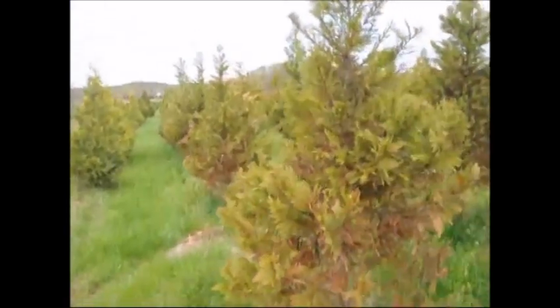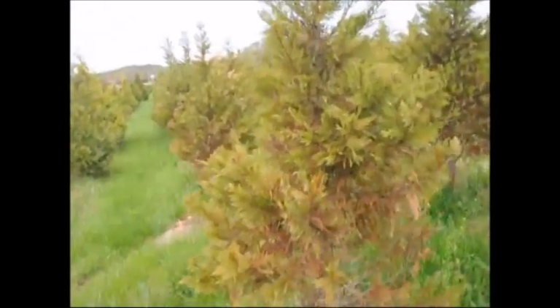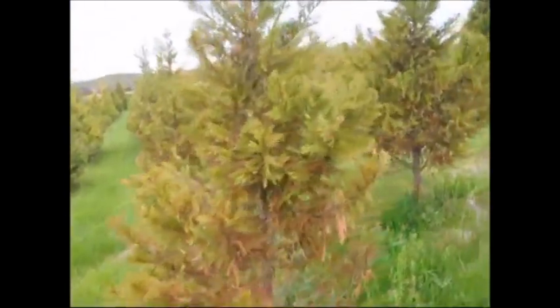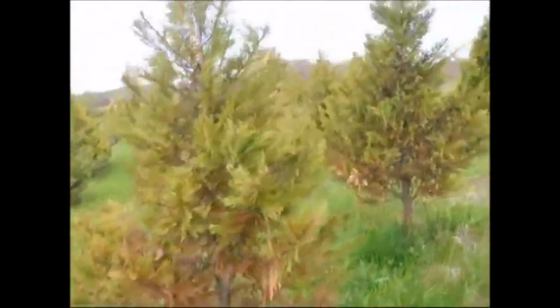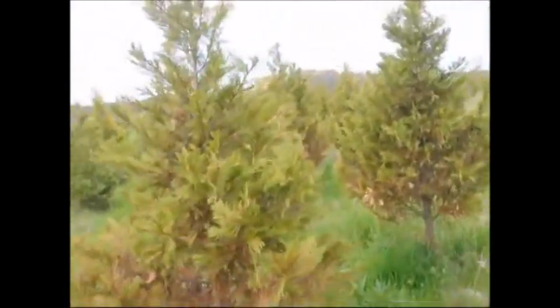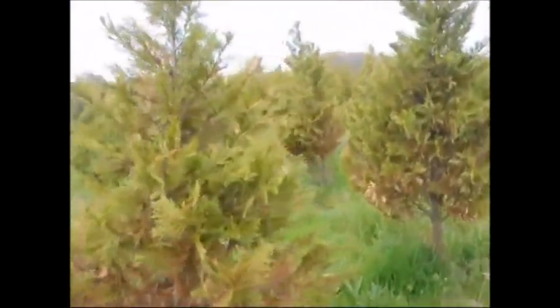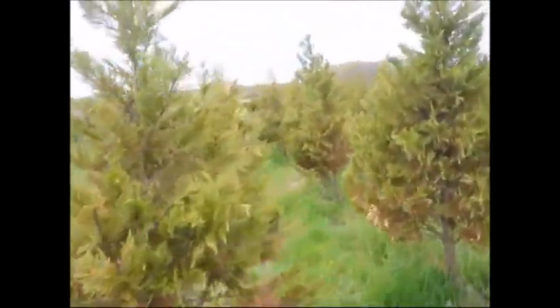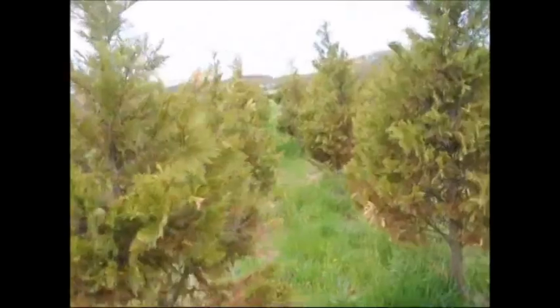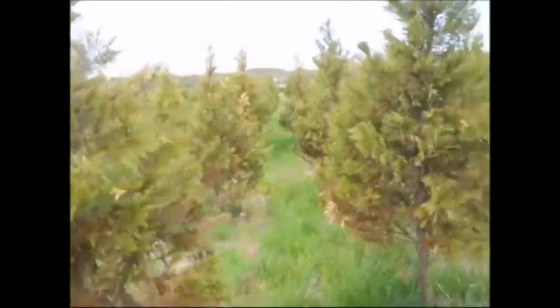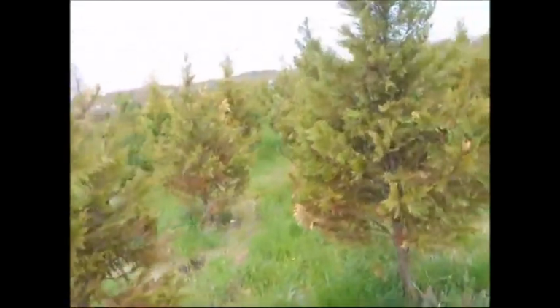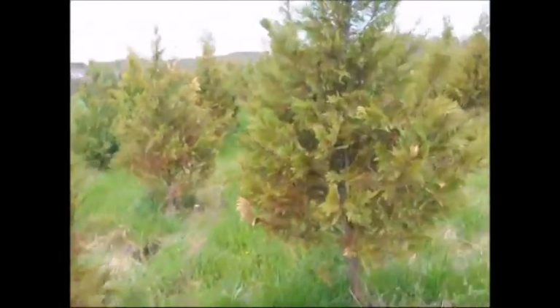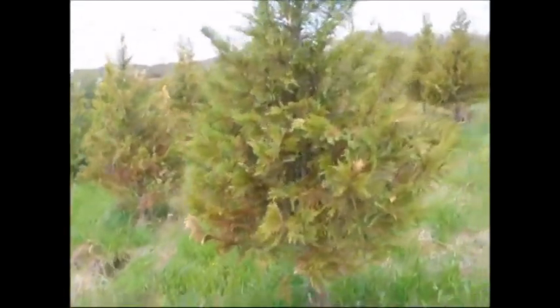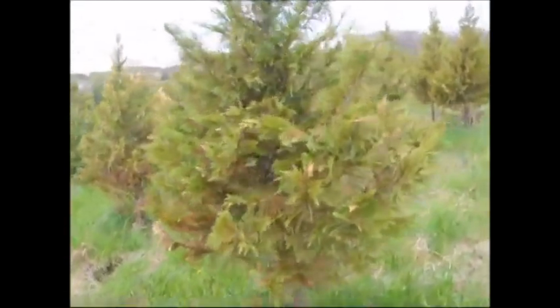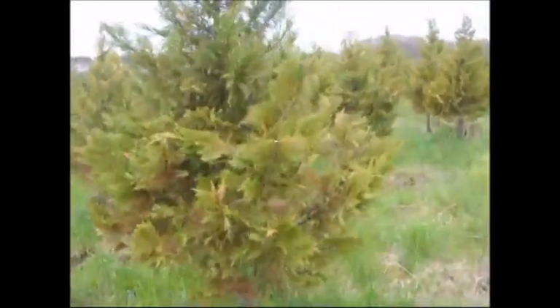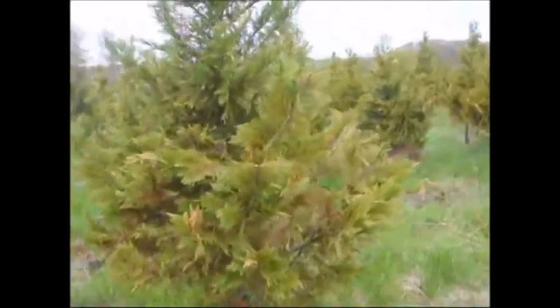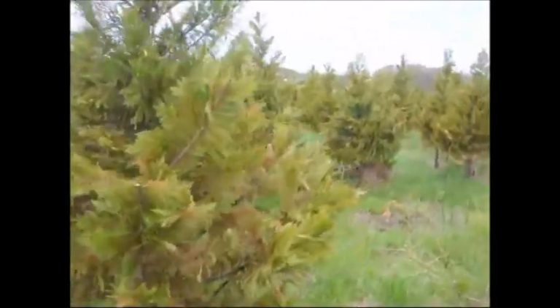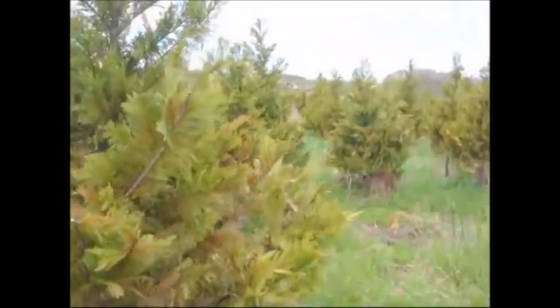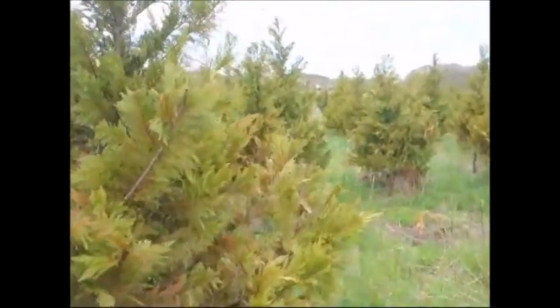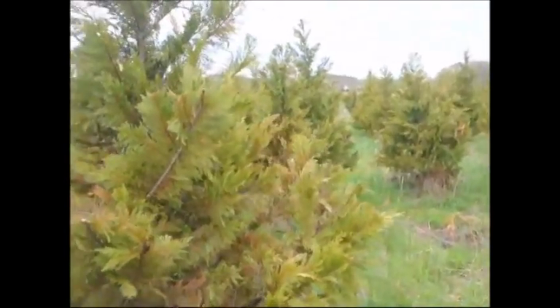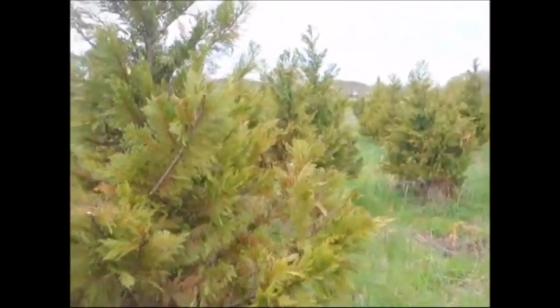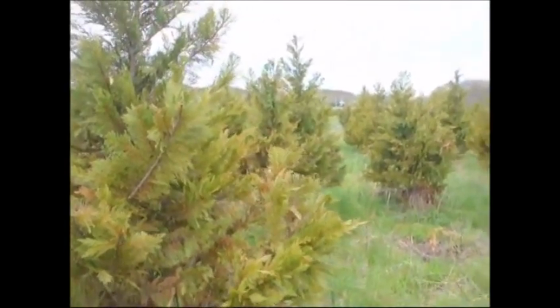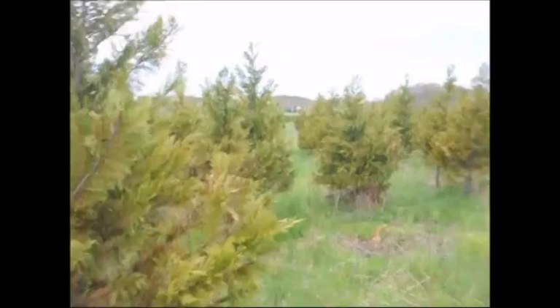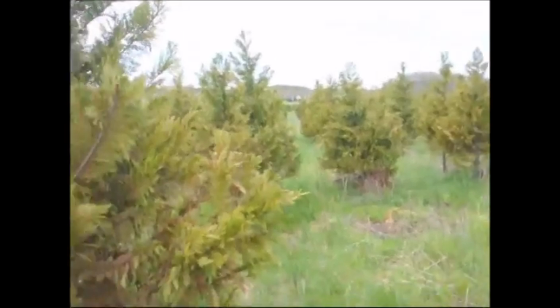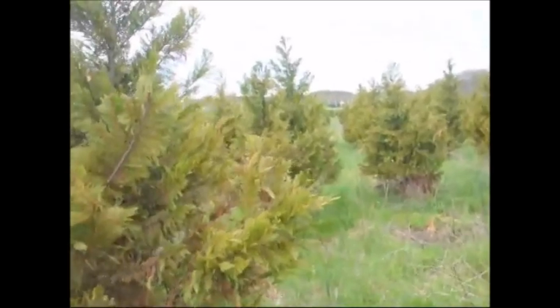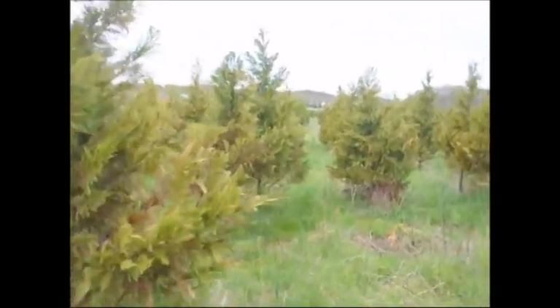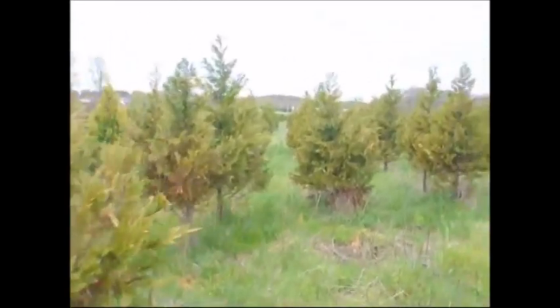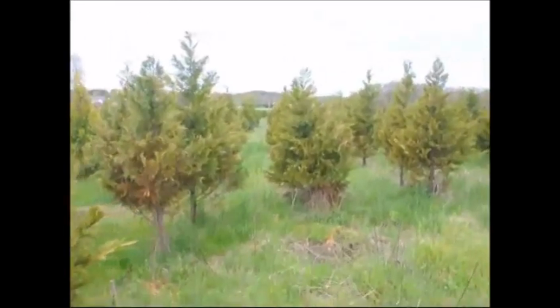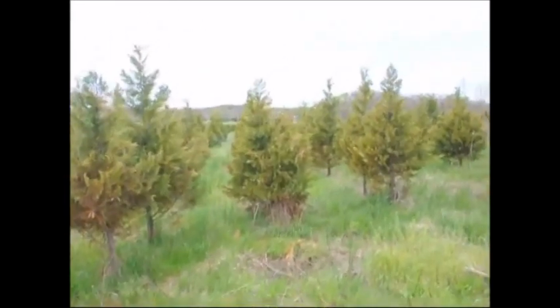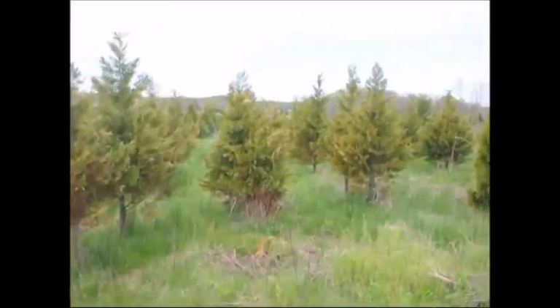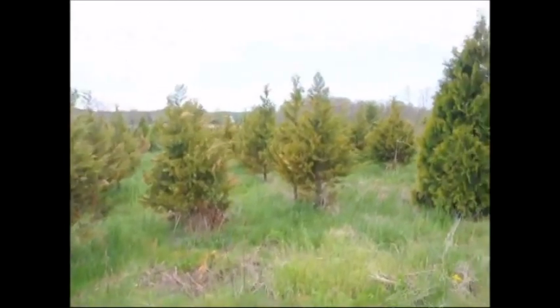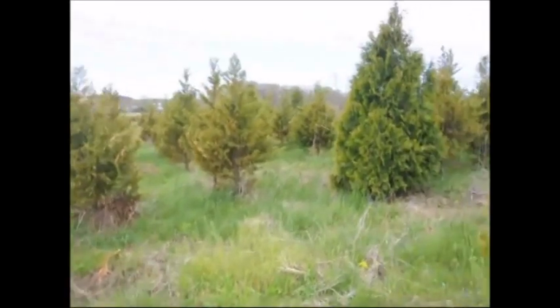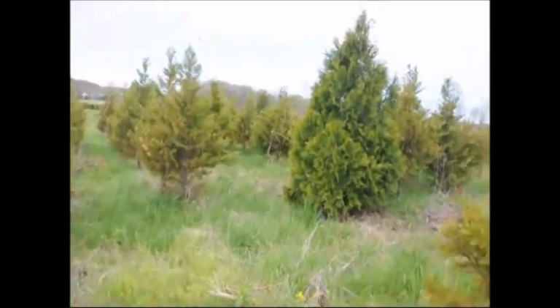More burn is developing on the trees as we speak. So these trees will be trashed — they're not really going to be recoverable. It would take too long to get them to refill out.